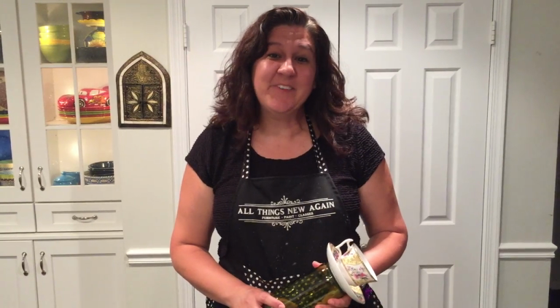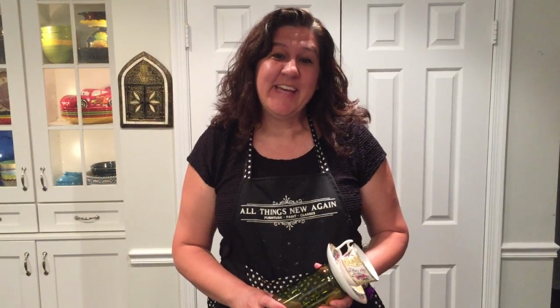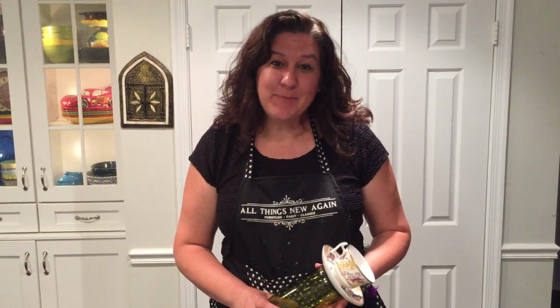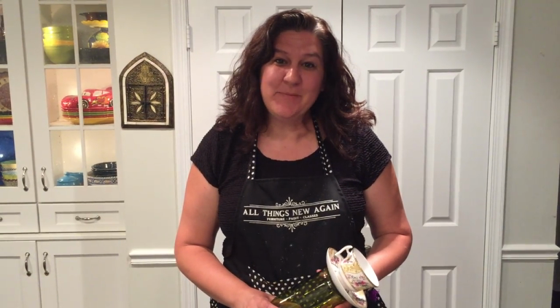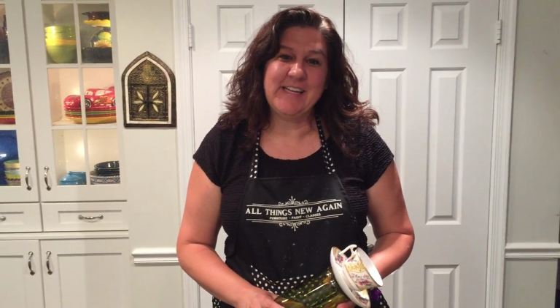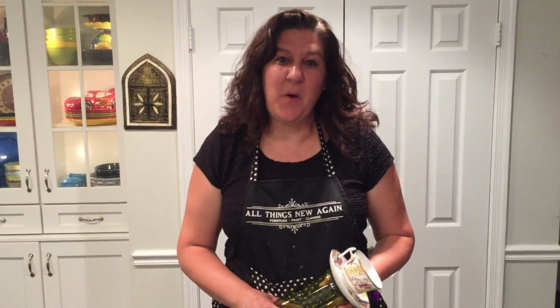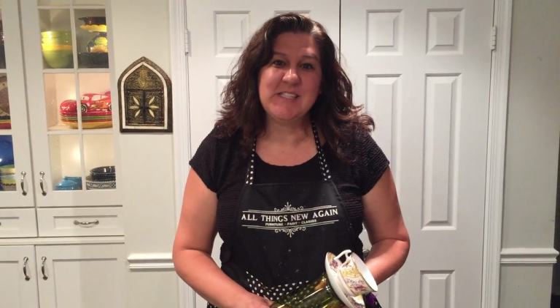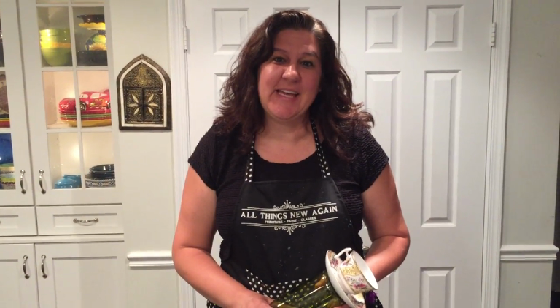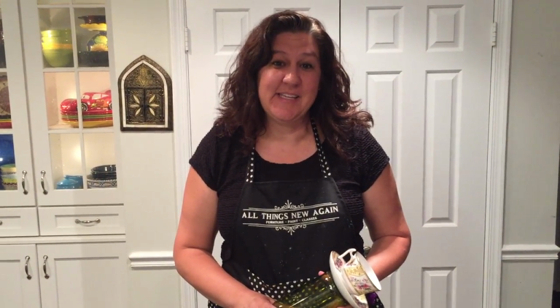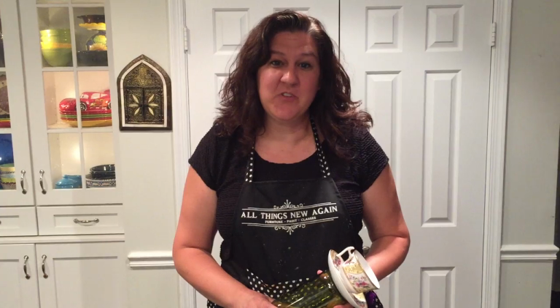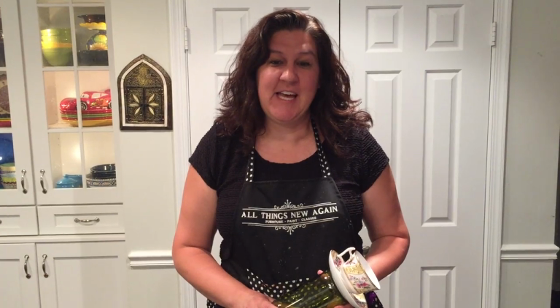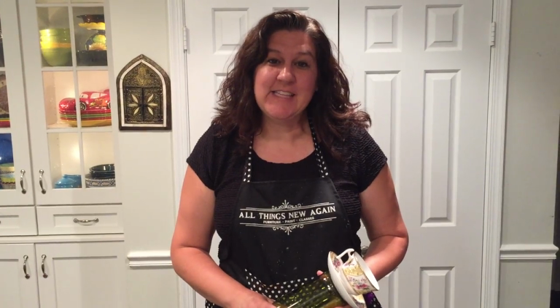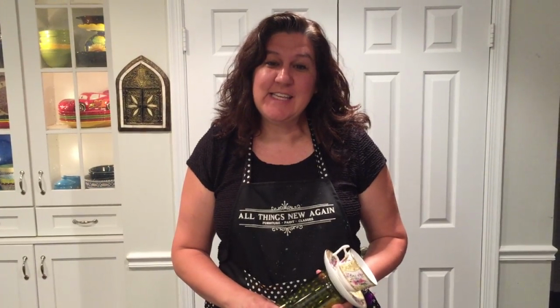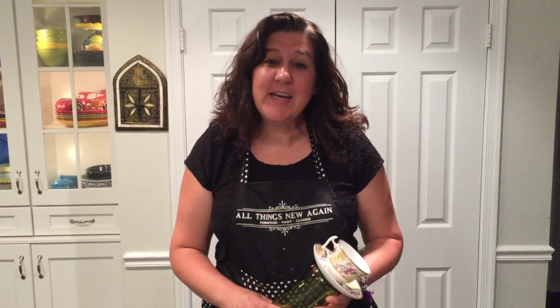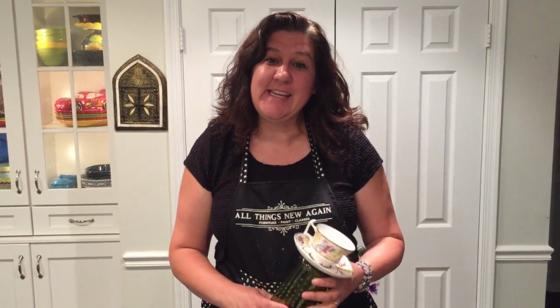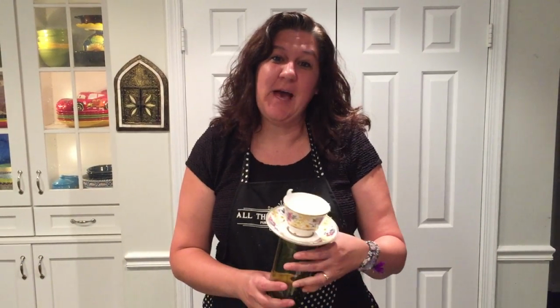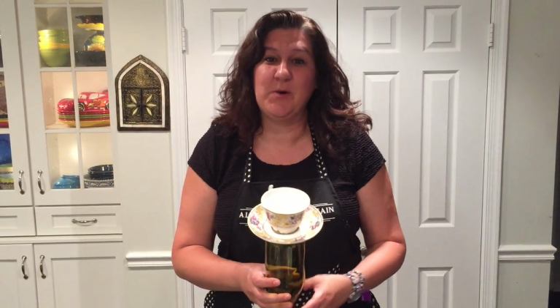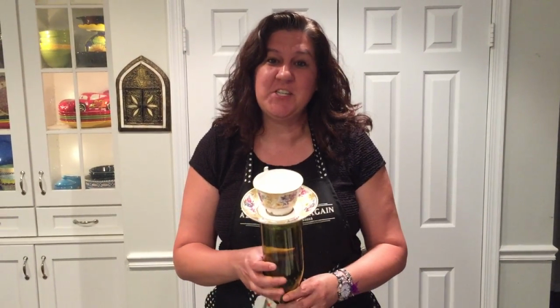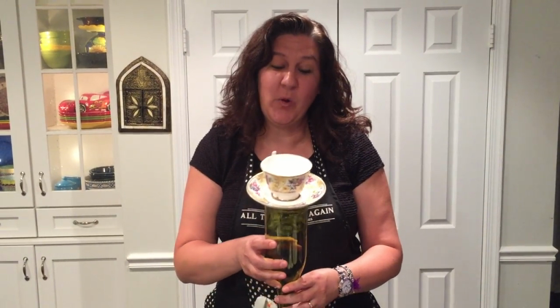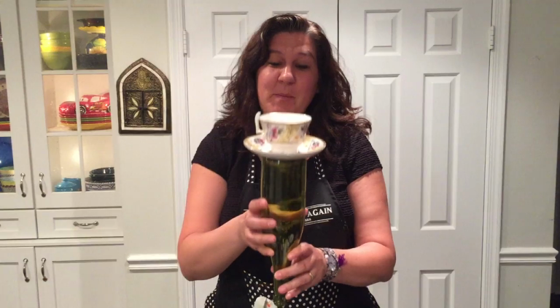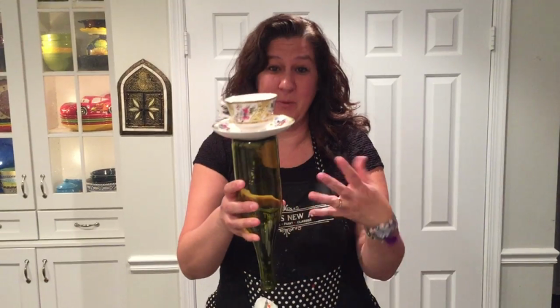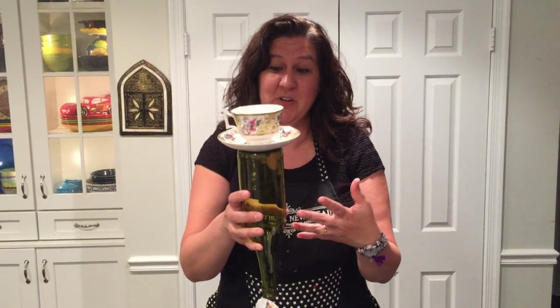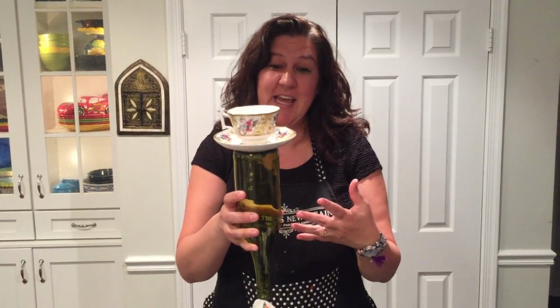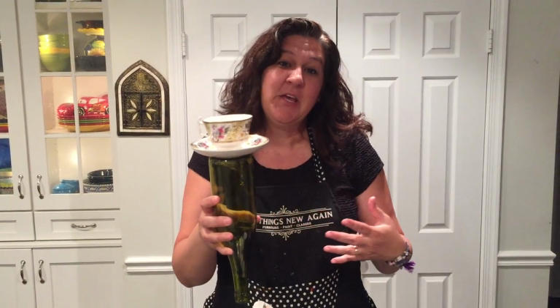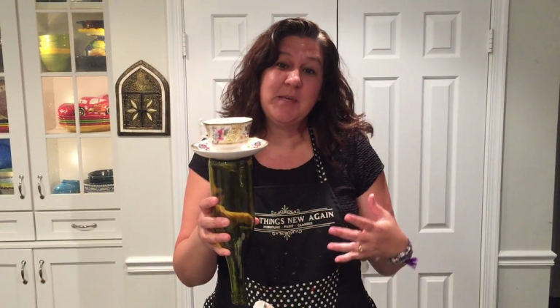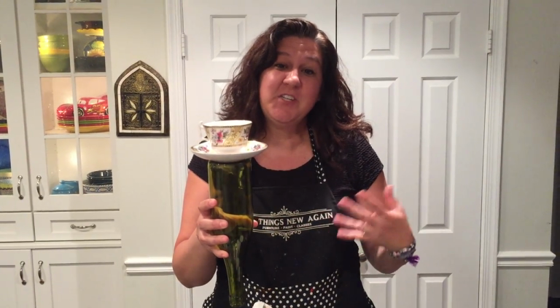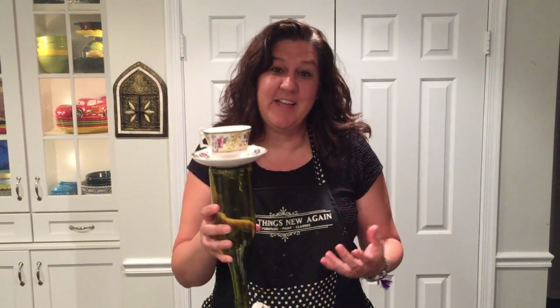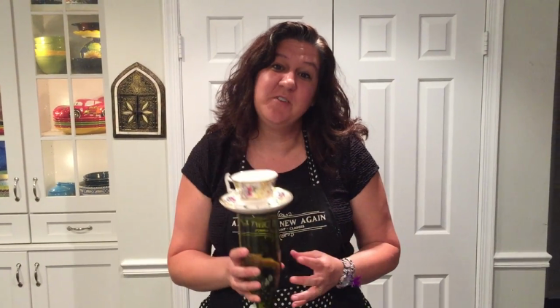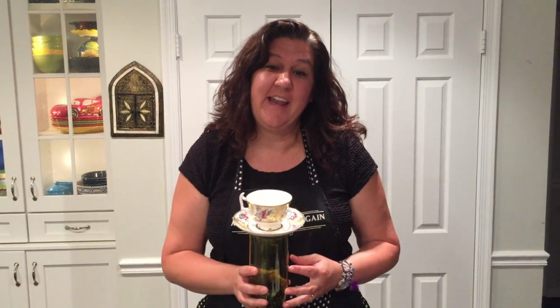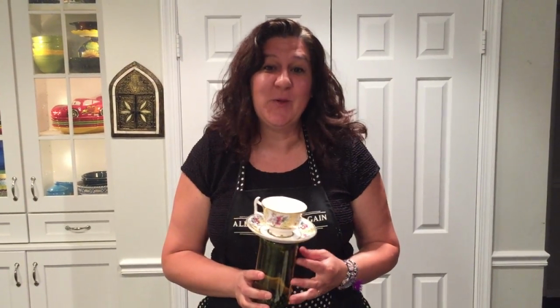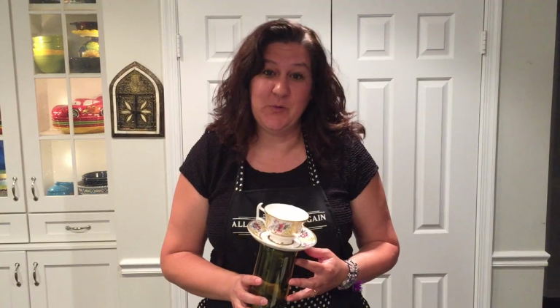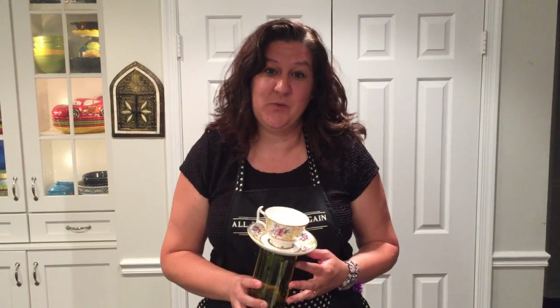Hi everybody, I'm Courtney McAlanes from All Things New Again in Leesburg, Virginia and this is a quick and easy upcycle project. We're going to be making bird feeders today using pretty china that you can find at your local Goodwill store.